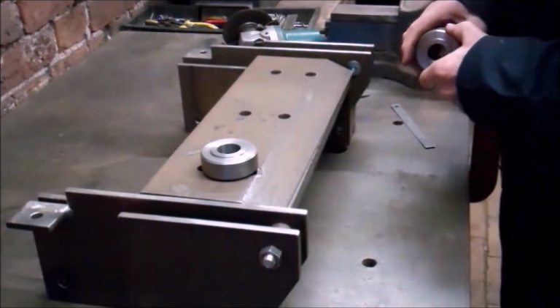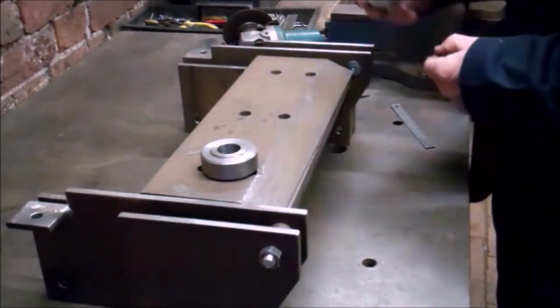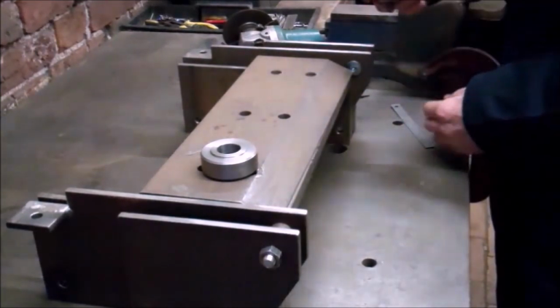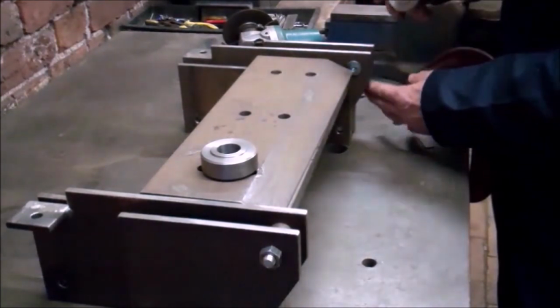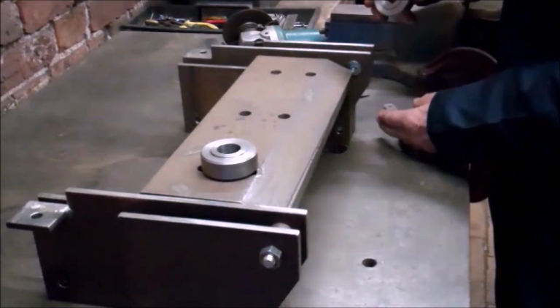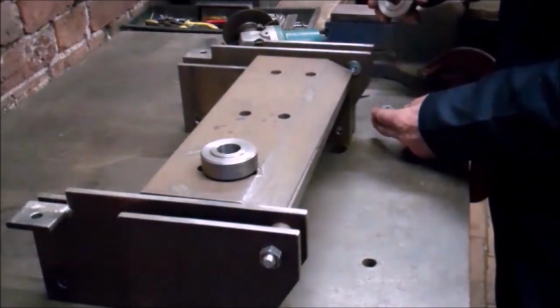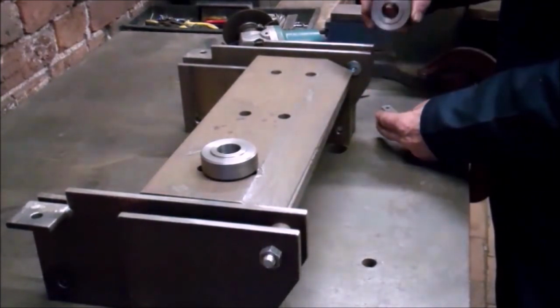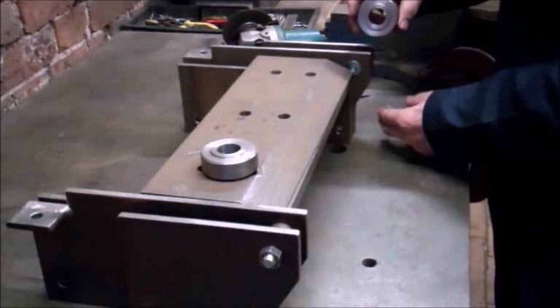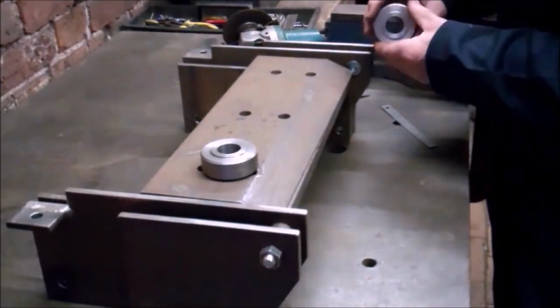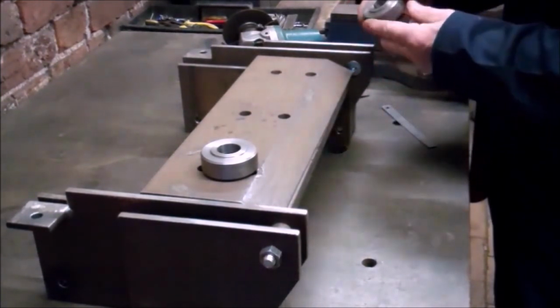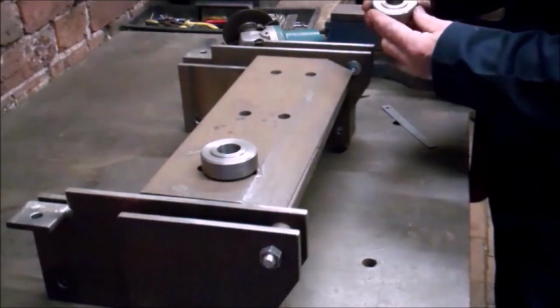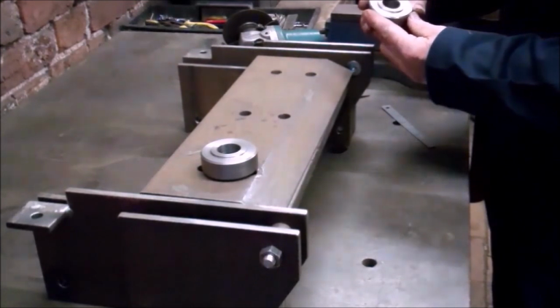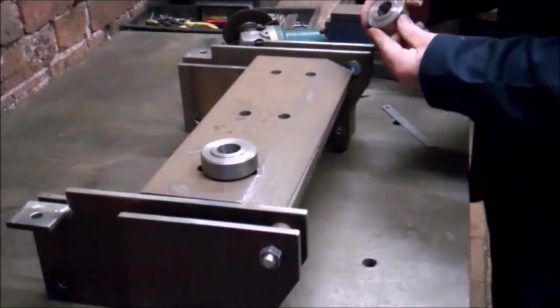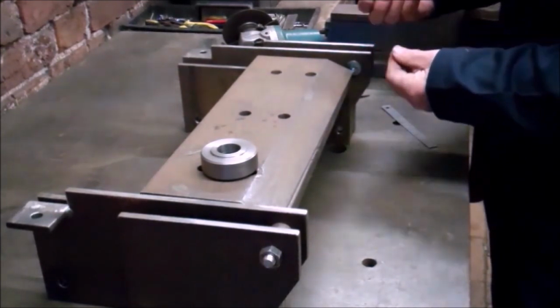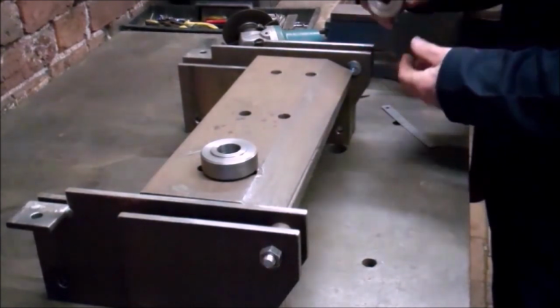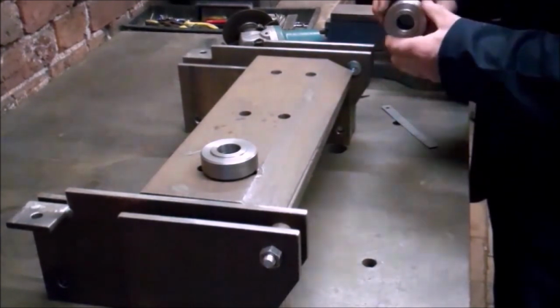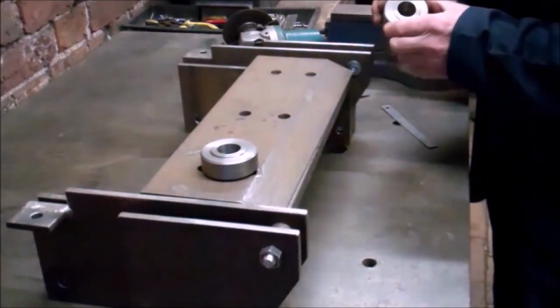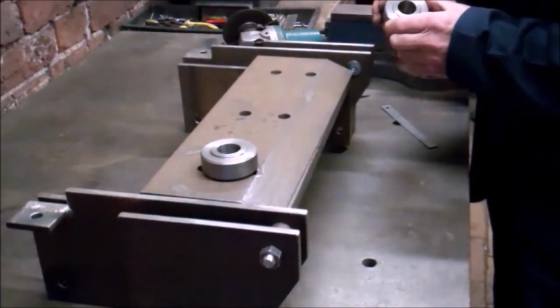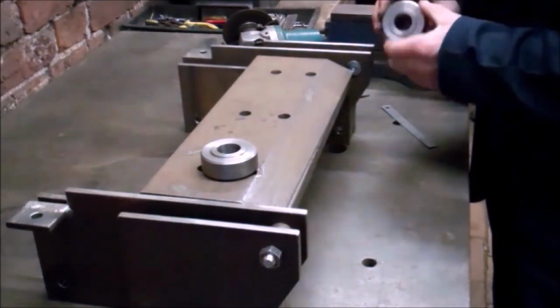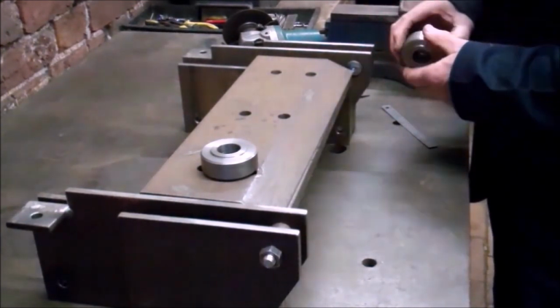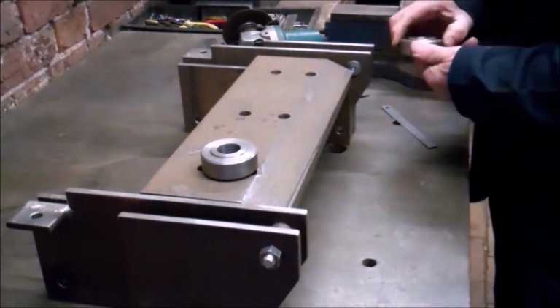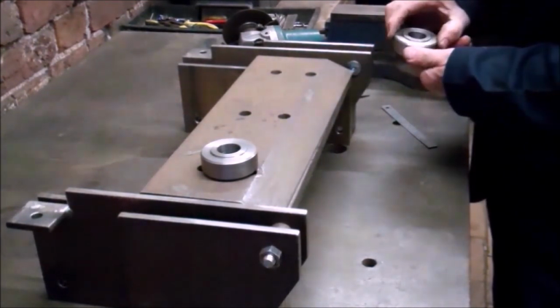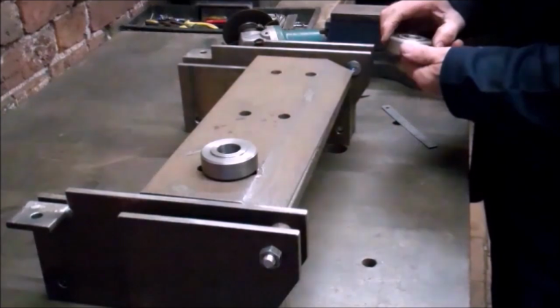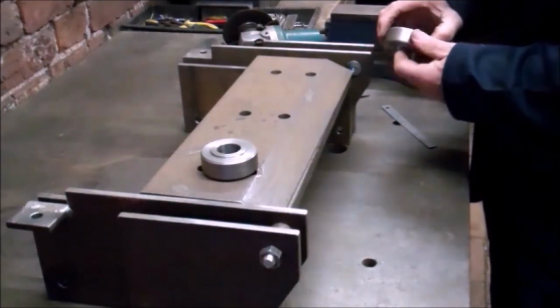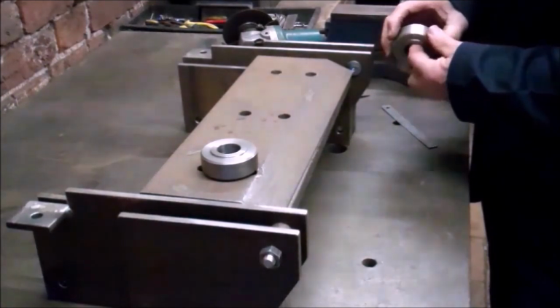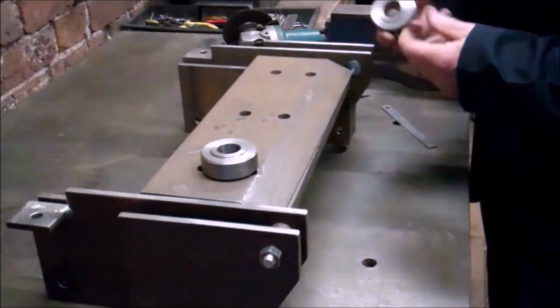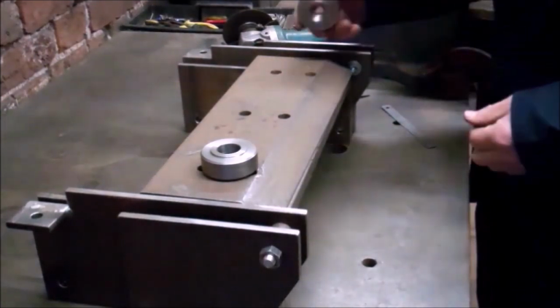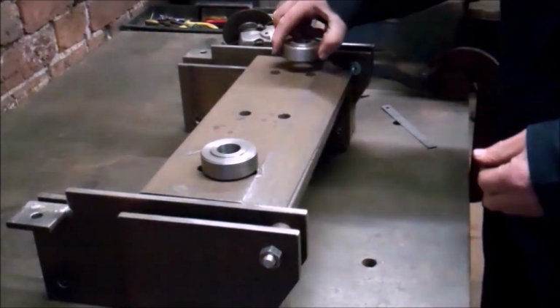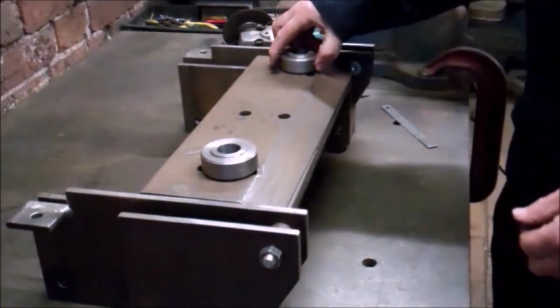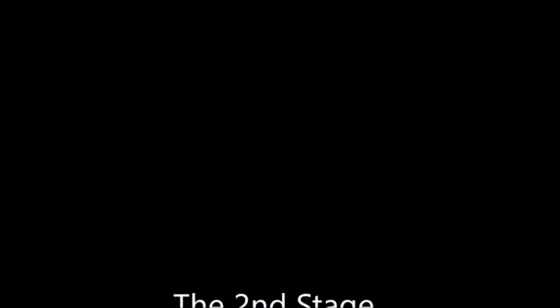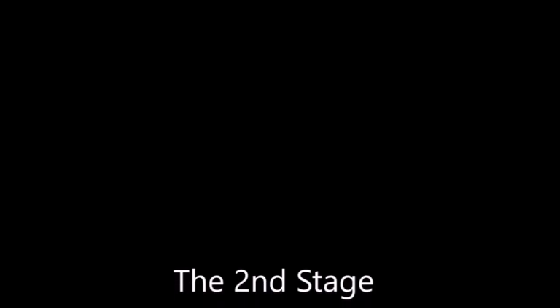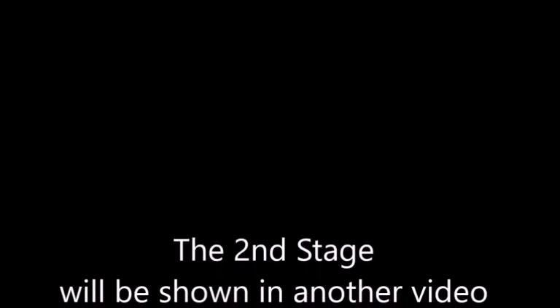Now I need to get the bending arms made, and those will be welded to the bearing housings.